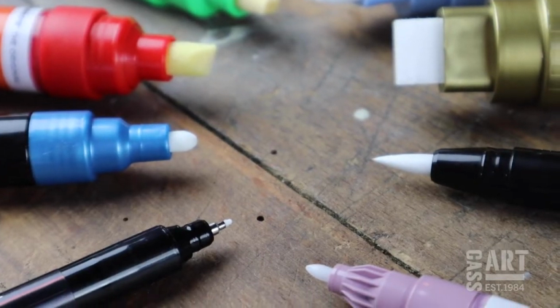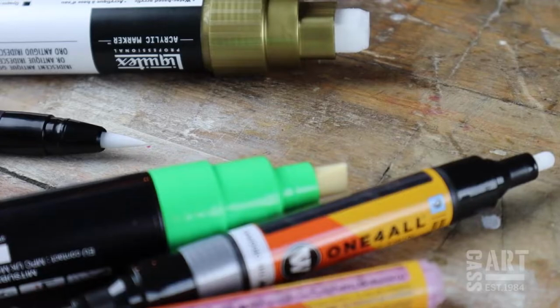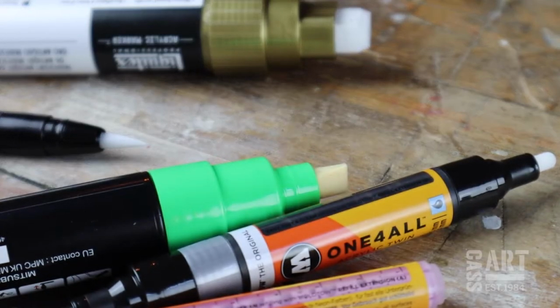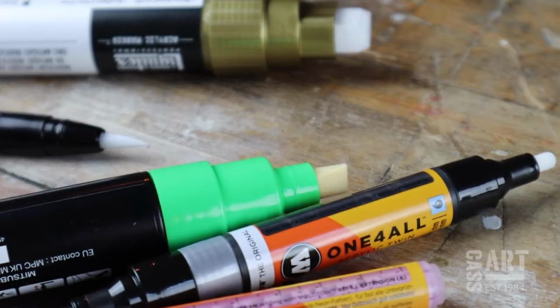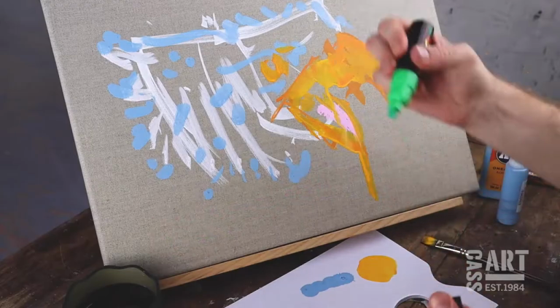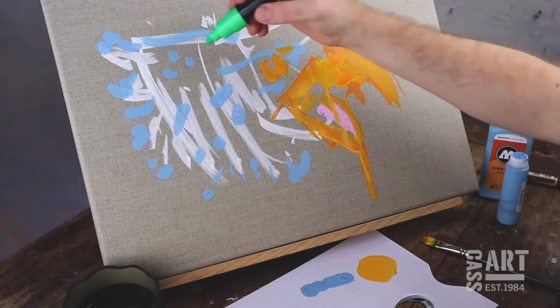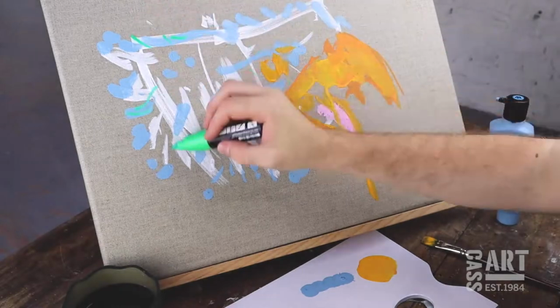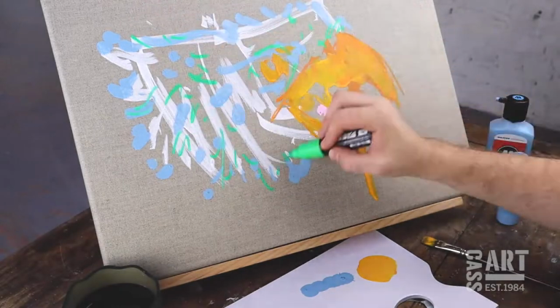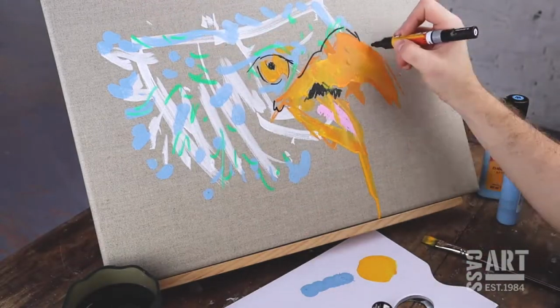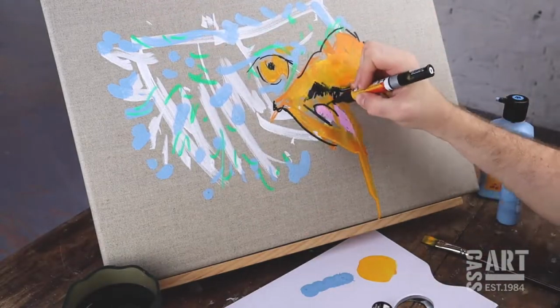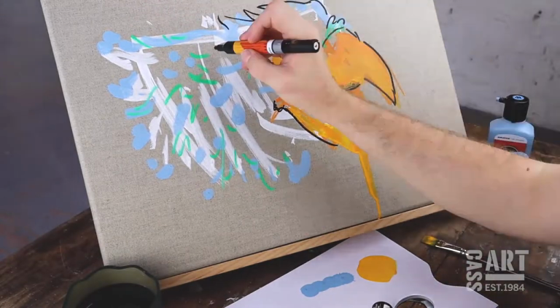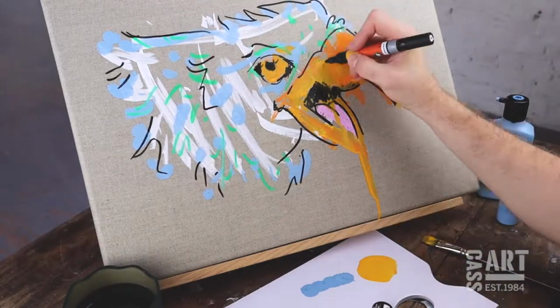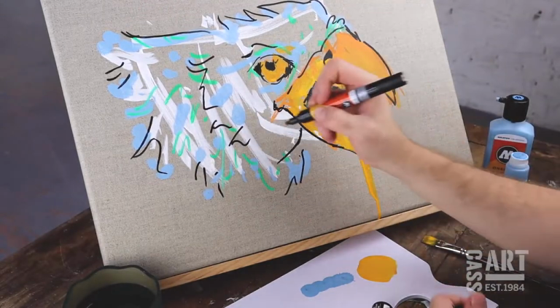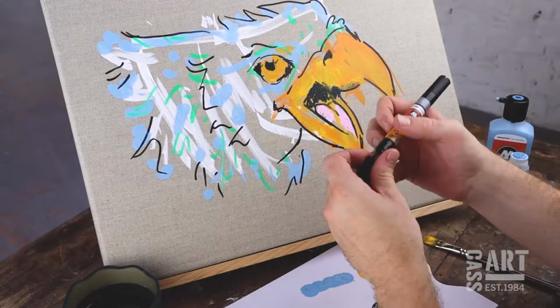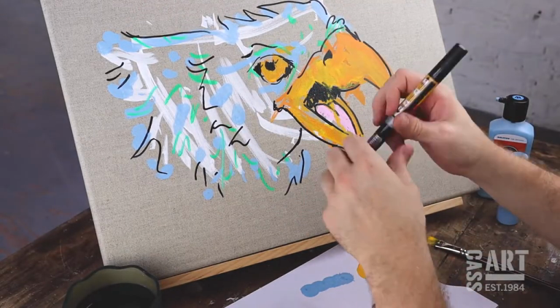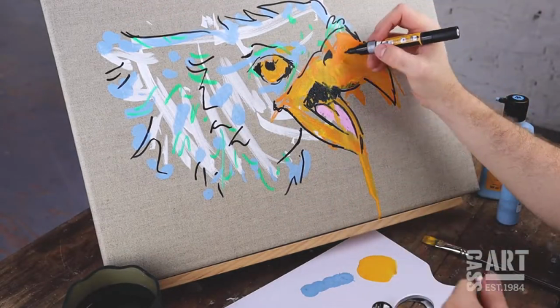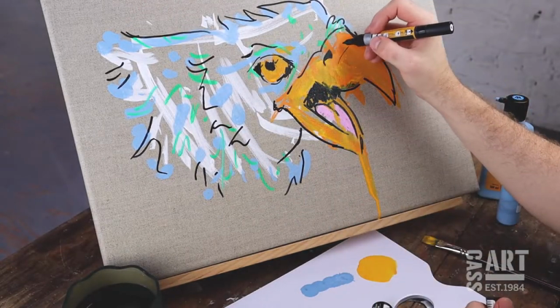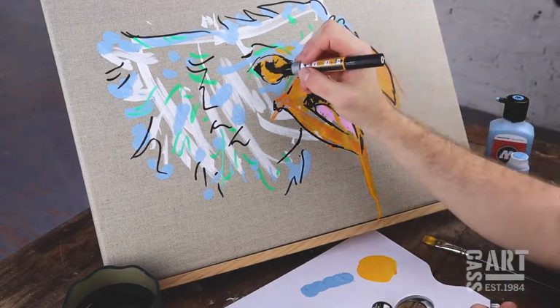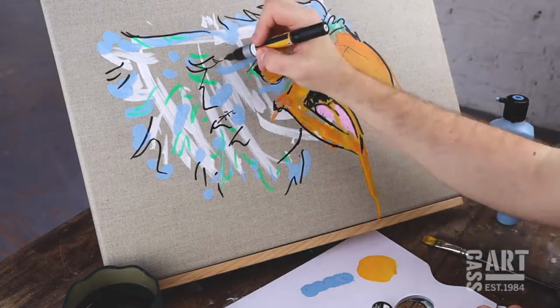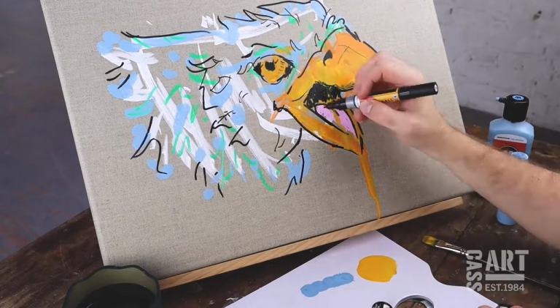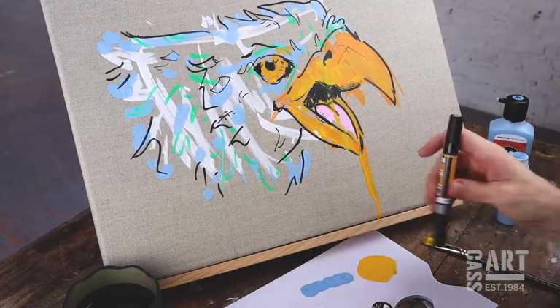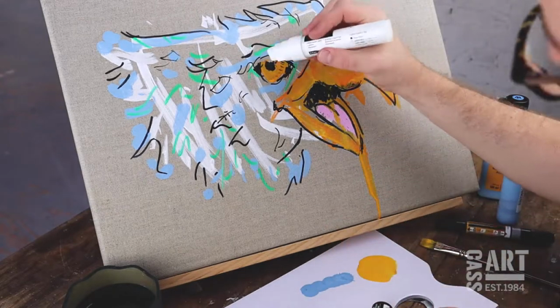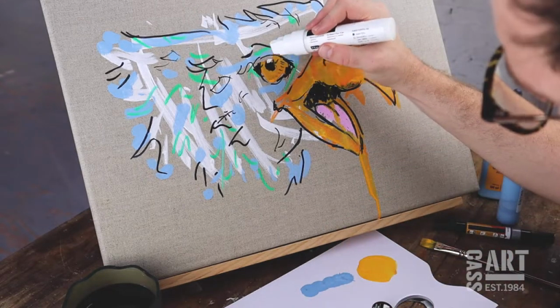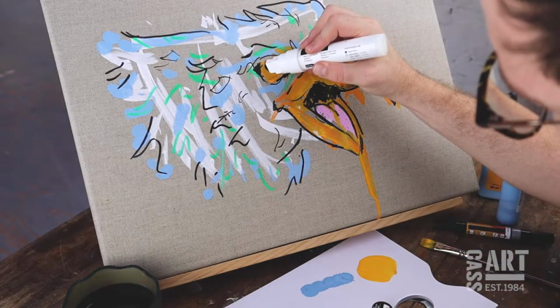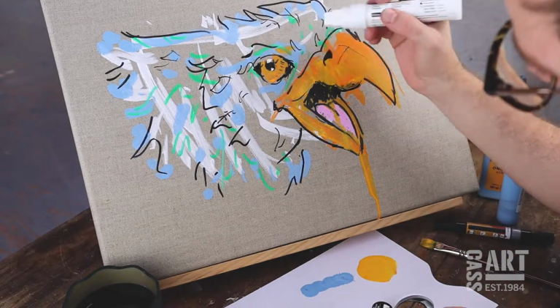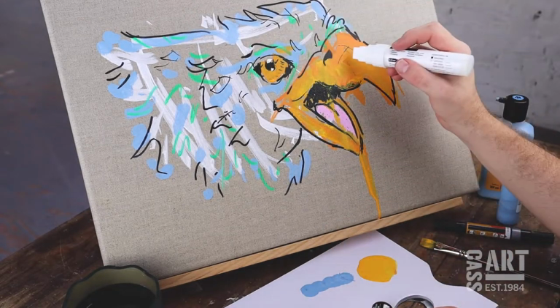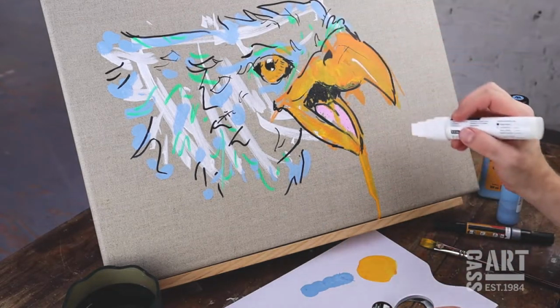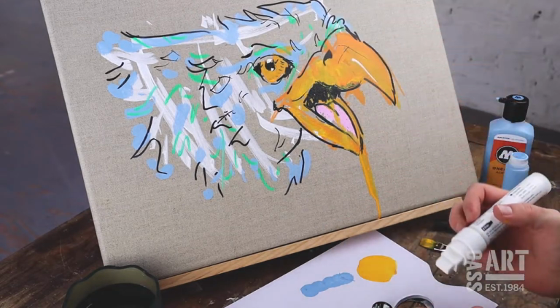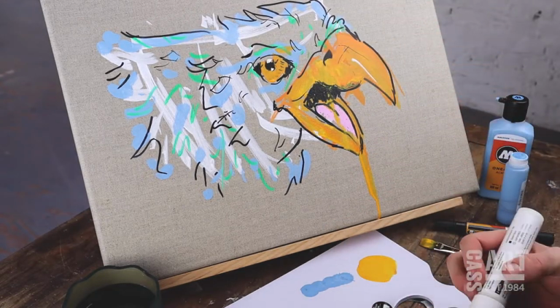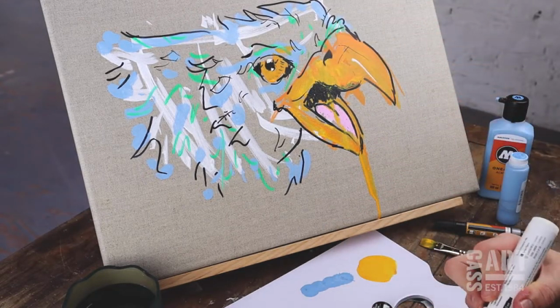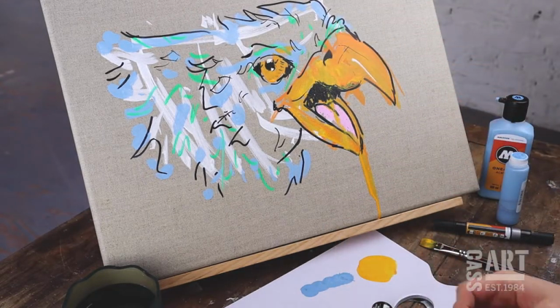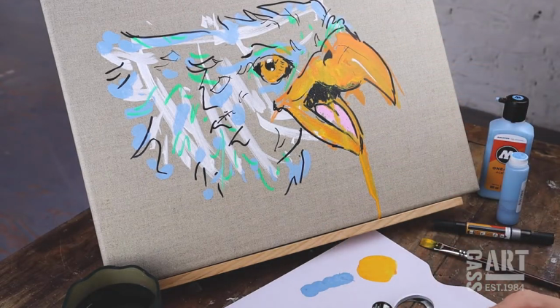Acrylic markers come in a wide range of shapes and colors, with vibrant pigments and varying opacities. If you're feeling inspired, check out the CasArt blog or come visit us in store.